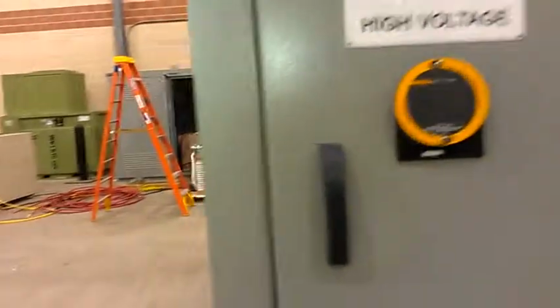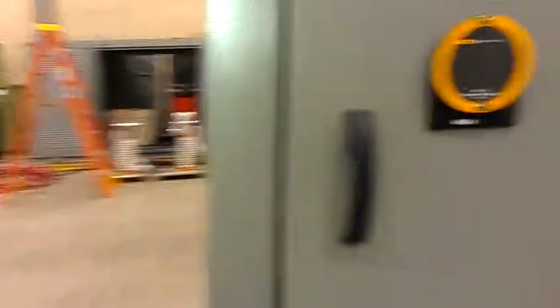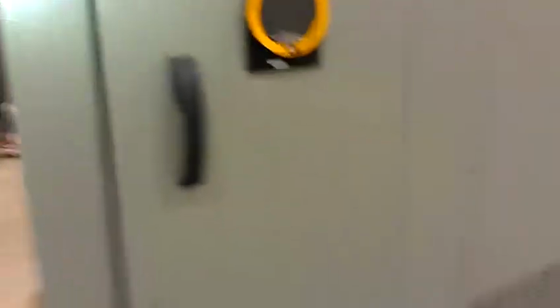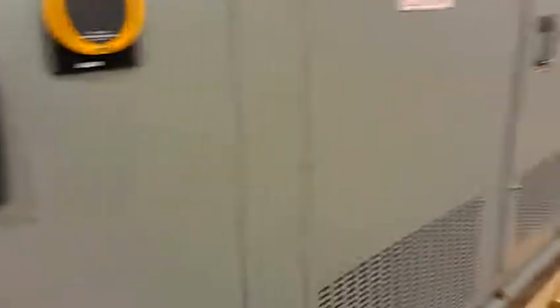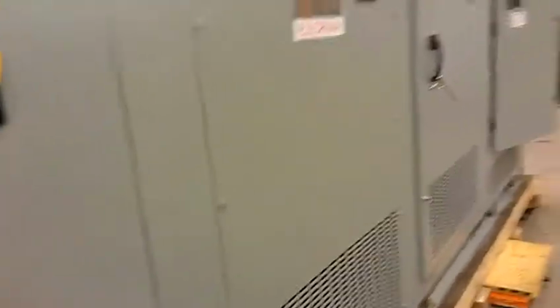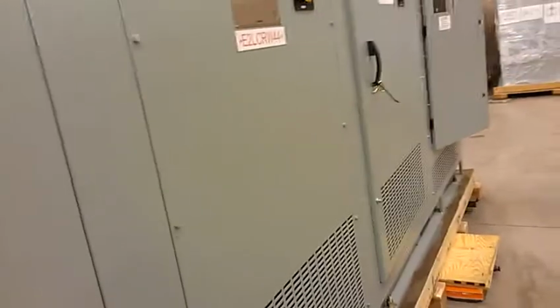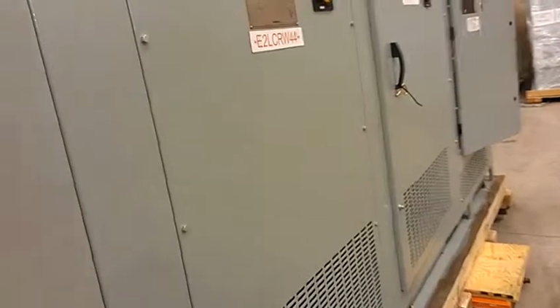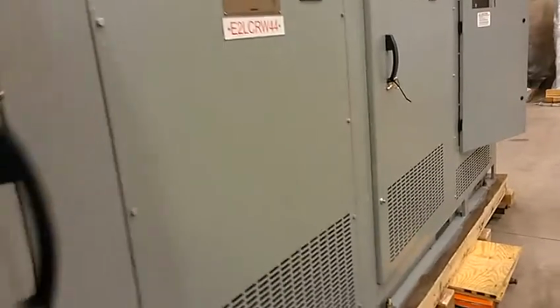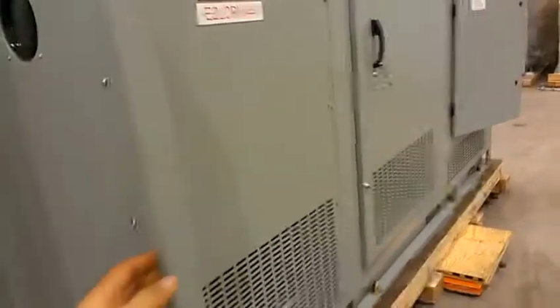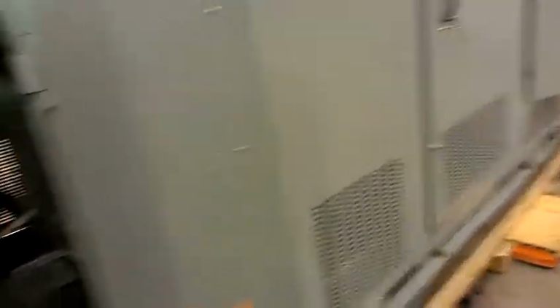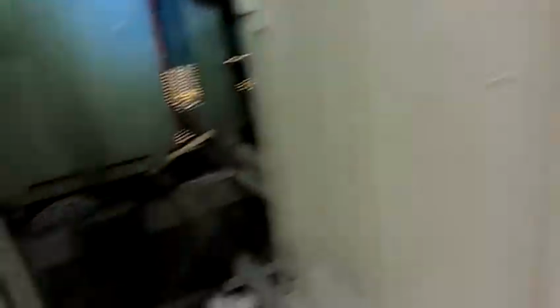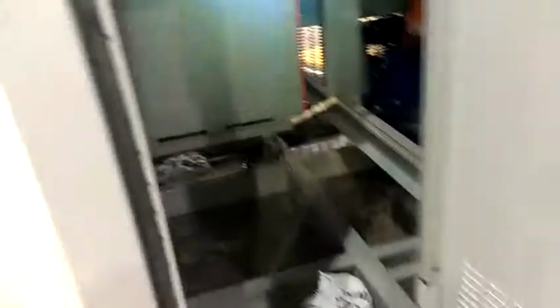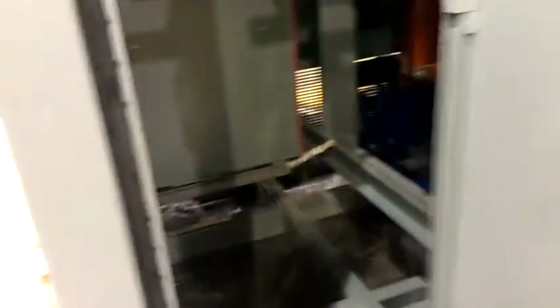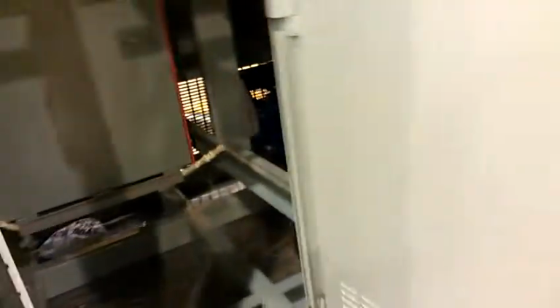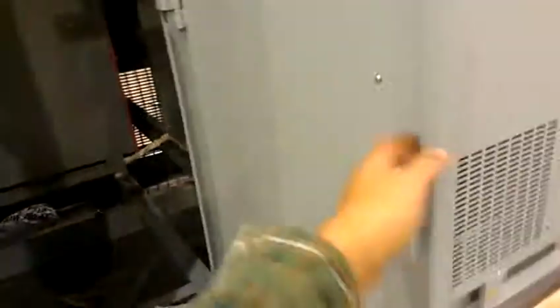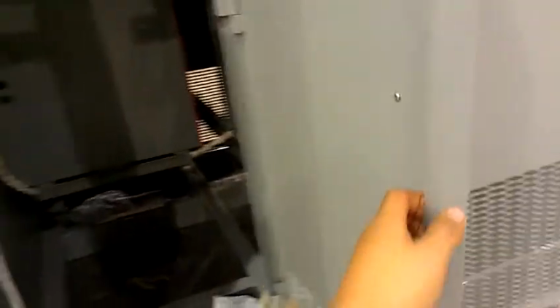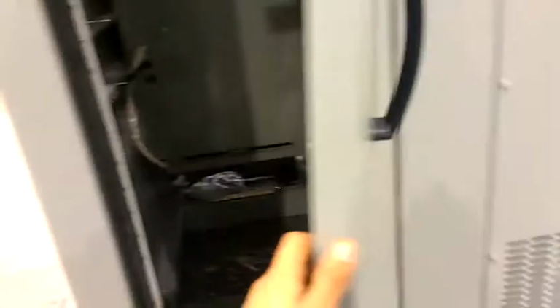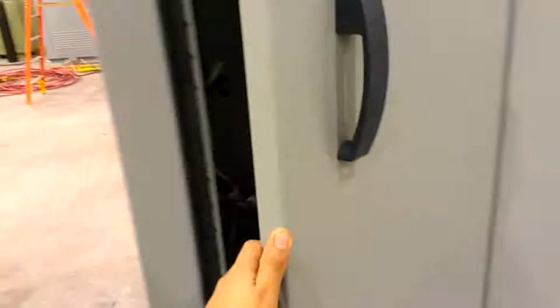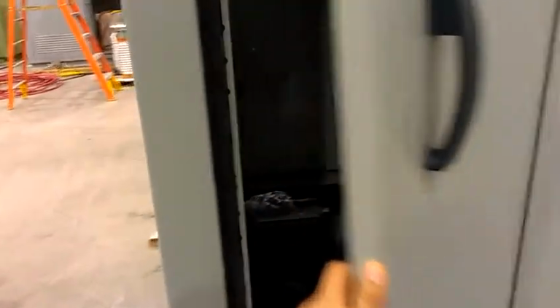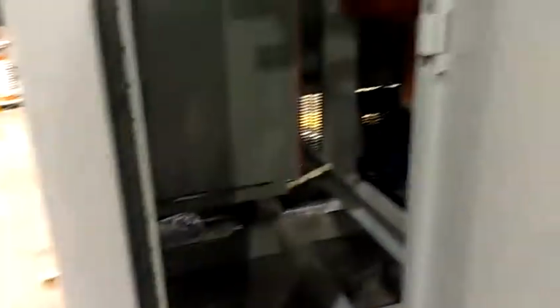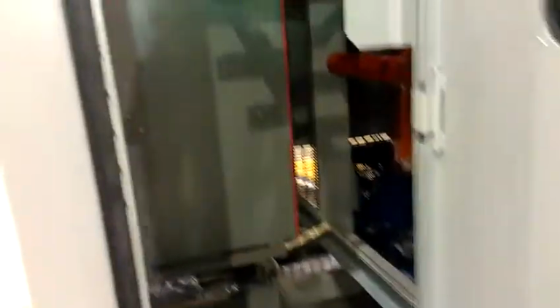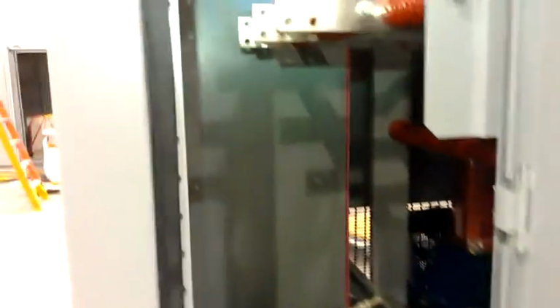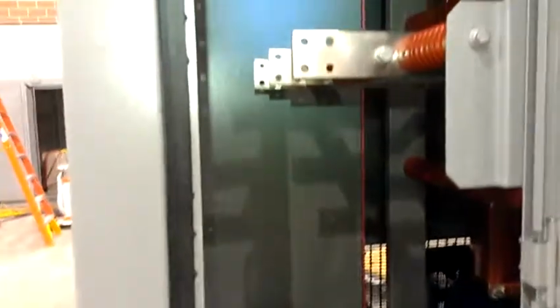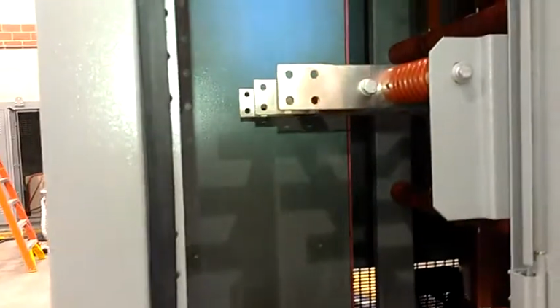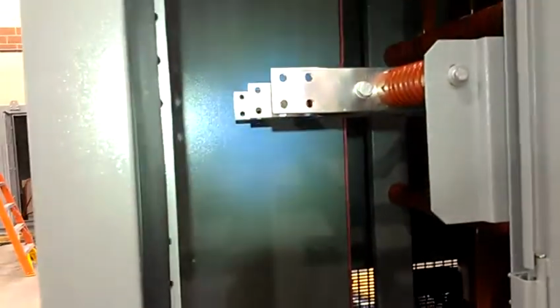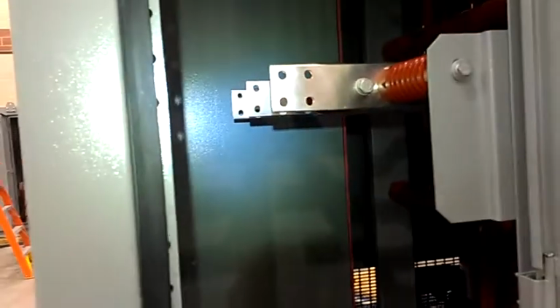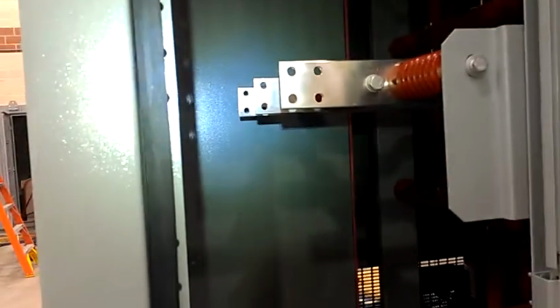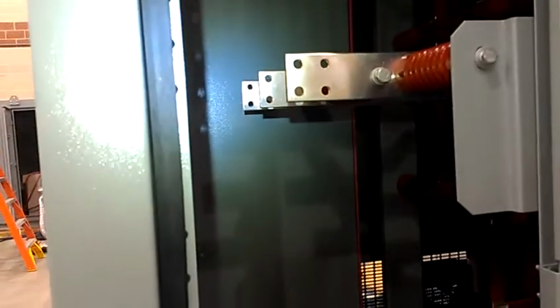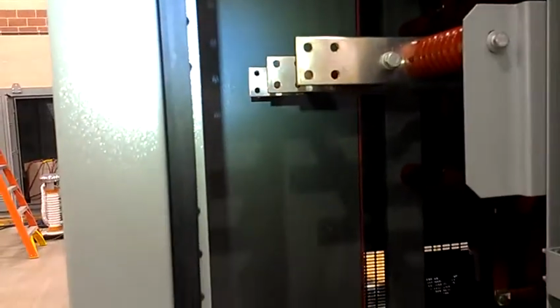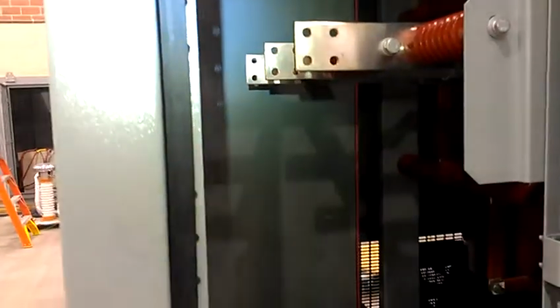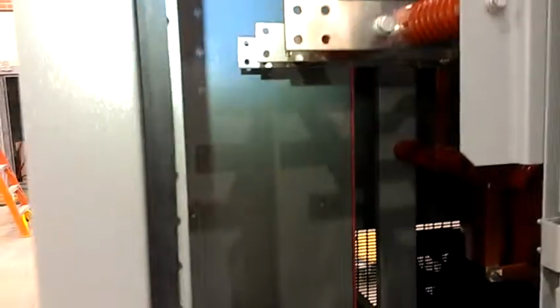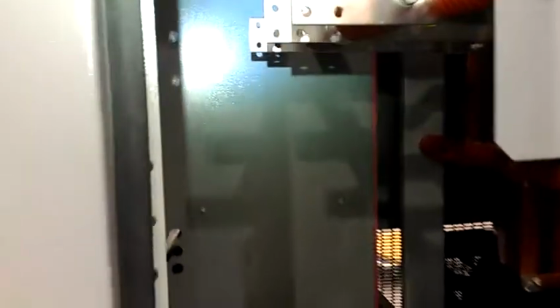This is the transformer's data nameplate. This is the air terminal chamber for the LV side, with the LV connections and LV terminals.